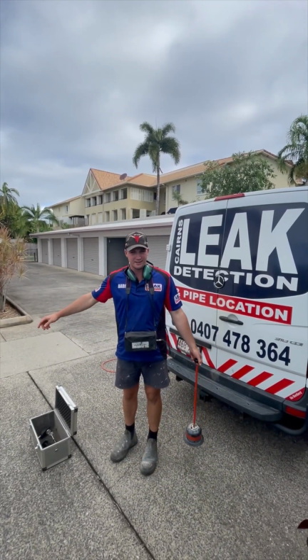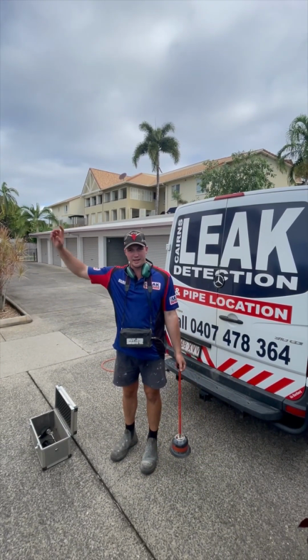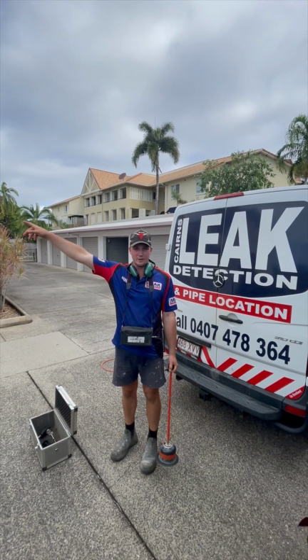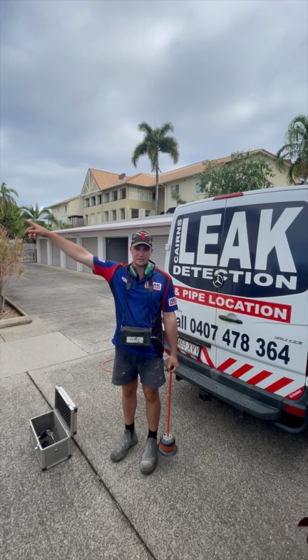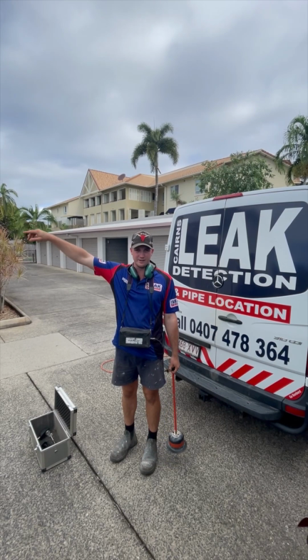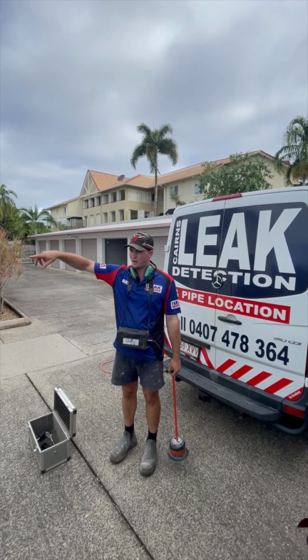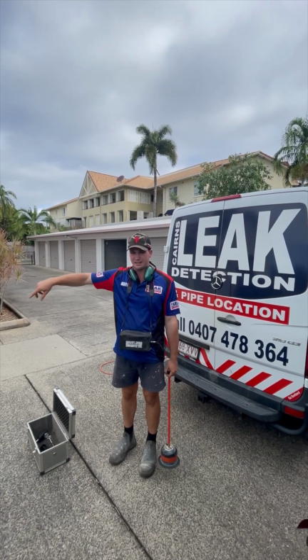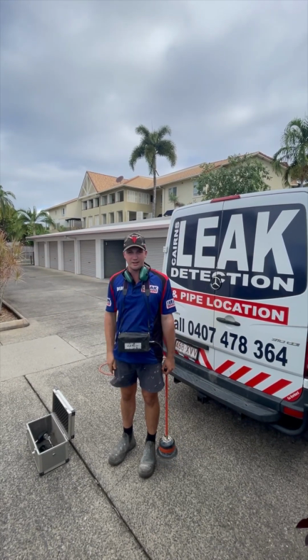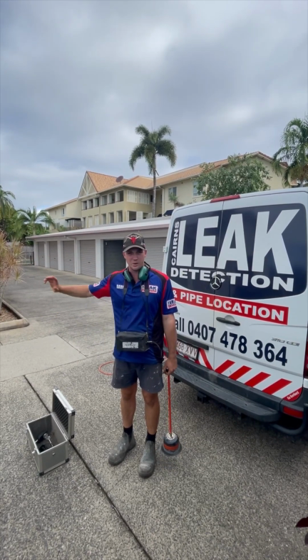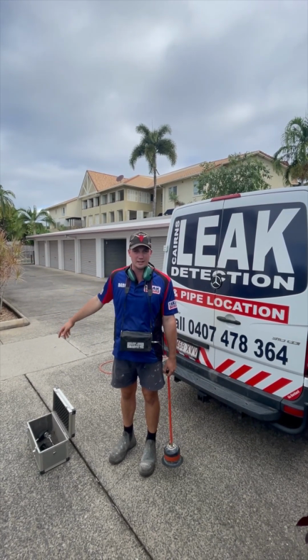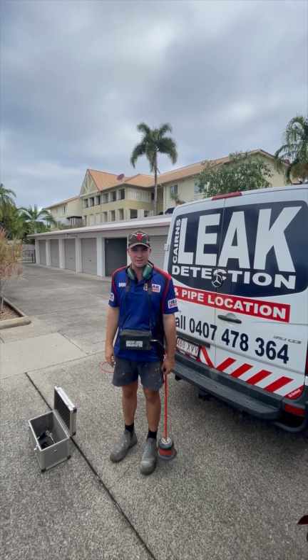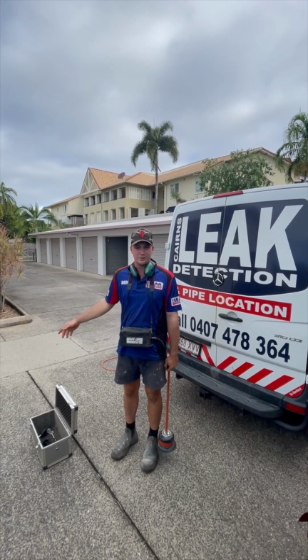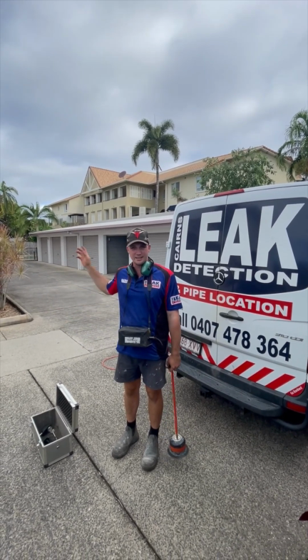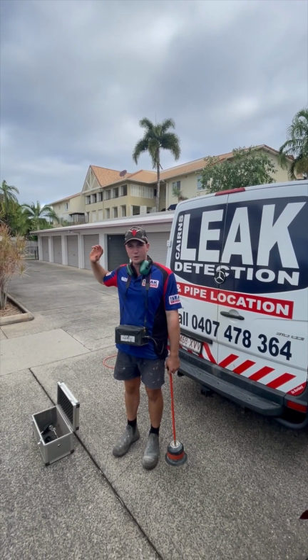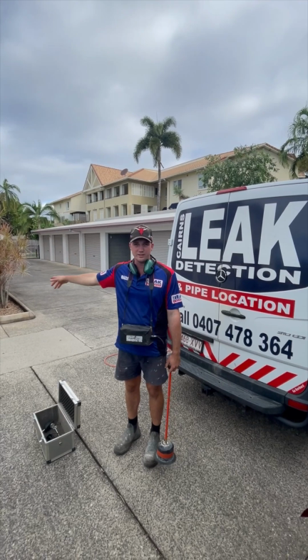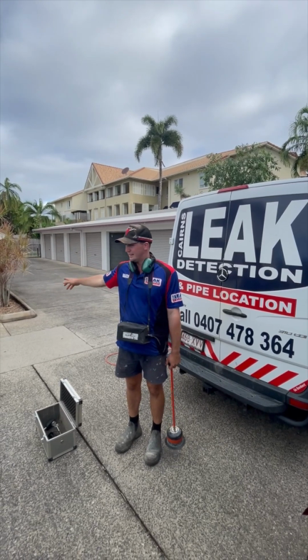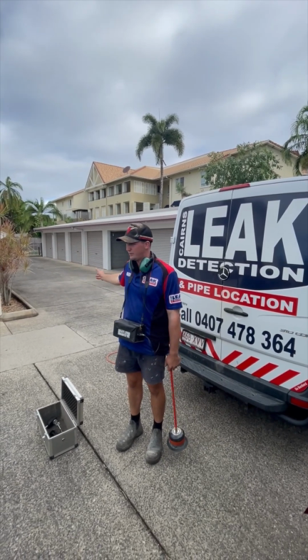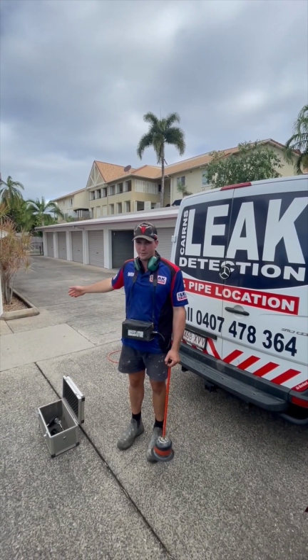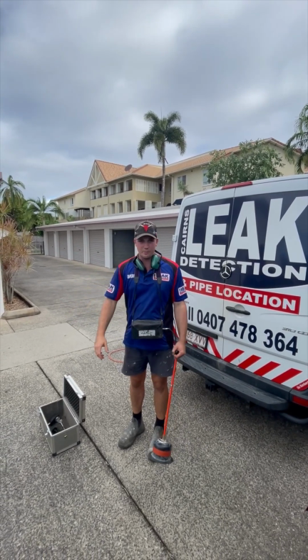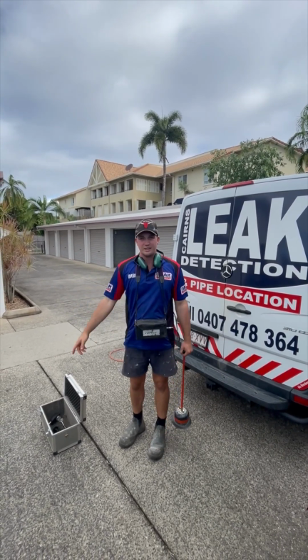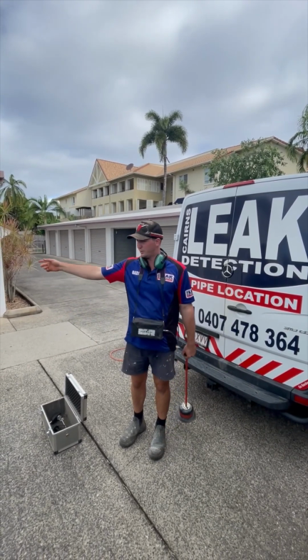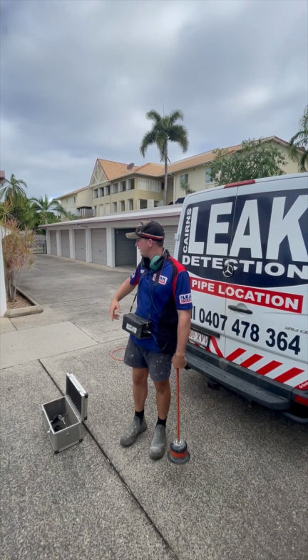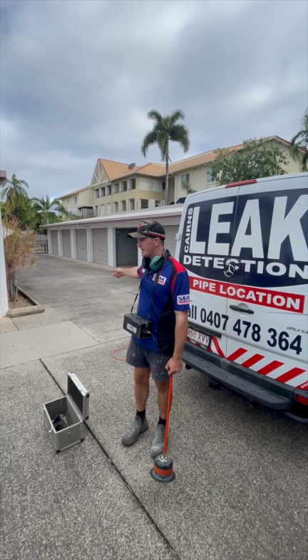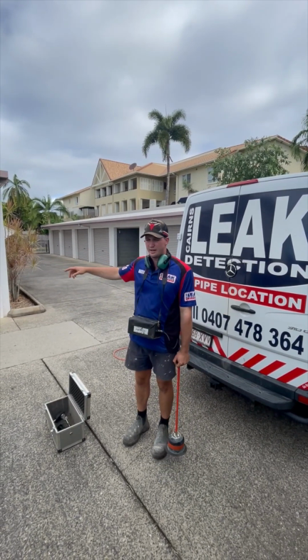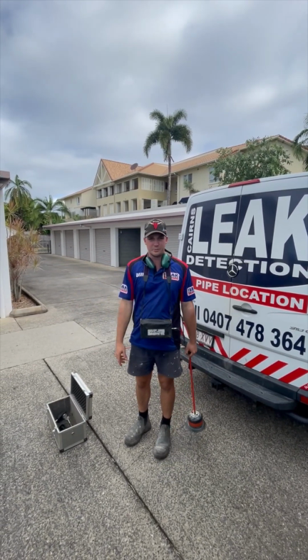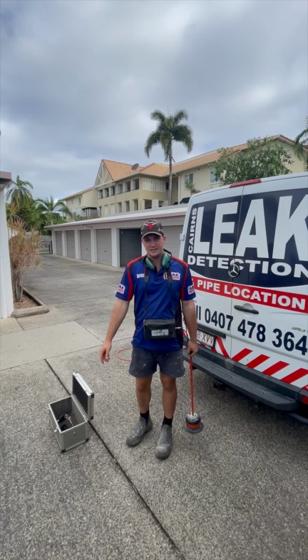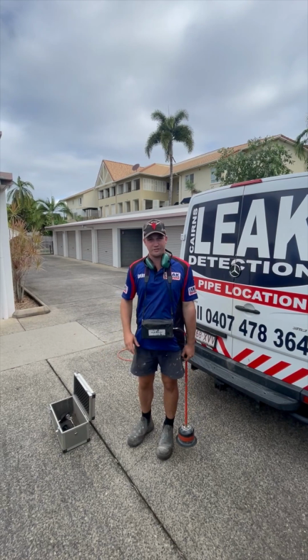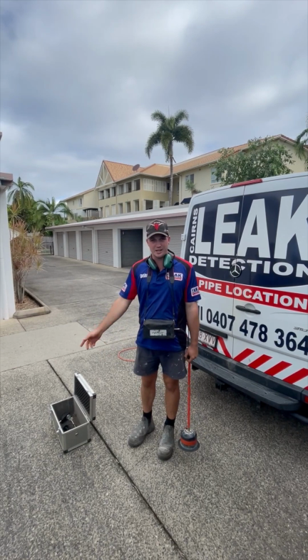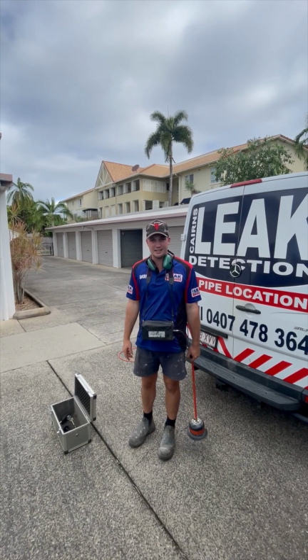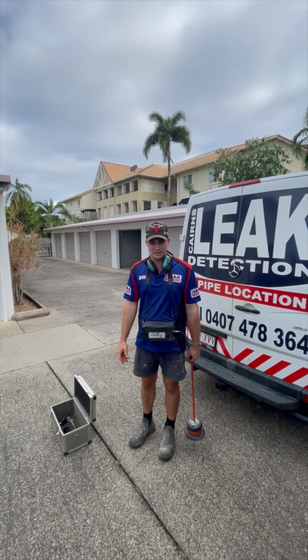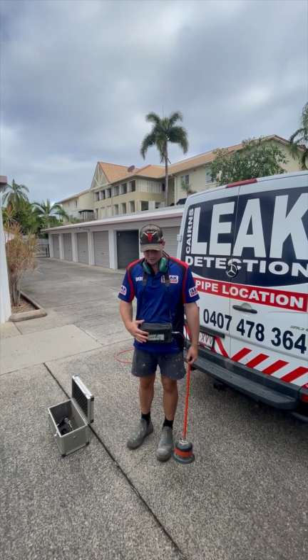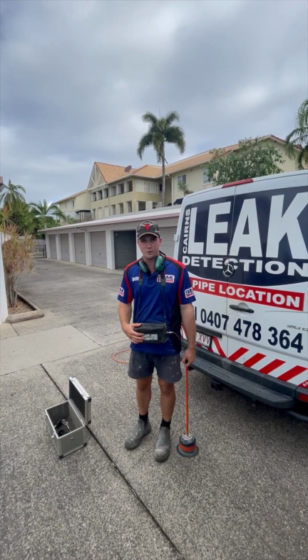The water meter's all the way out the front there, and it's slowly ticking over, and no one's using anything. We've isolated all the units, and now we've hooked up our equipment and gone around the outside of this property, and we've found where the leak is using our specialist equipment.